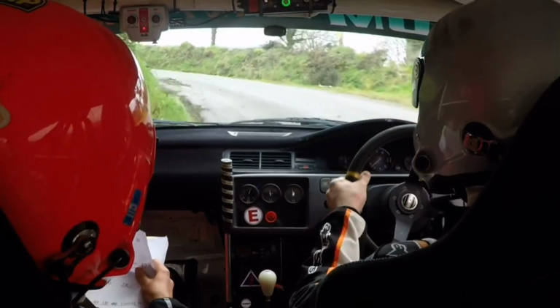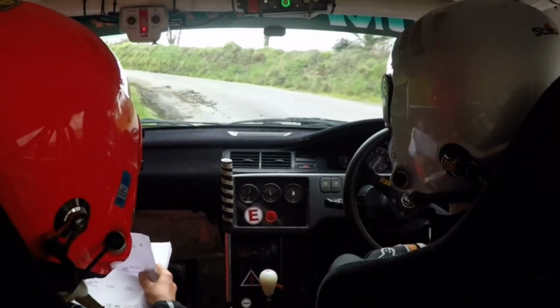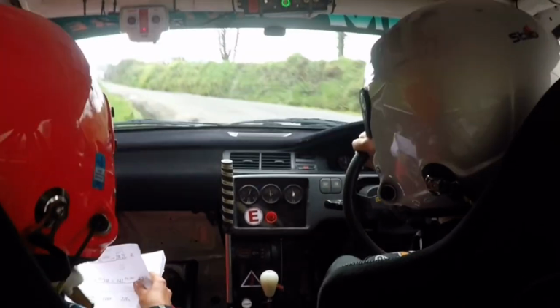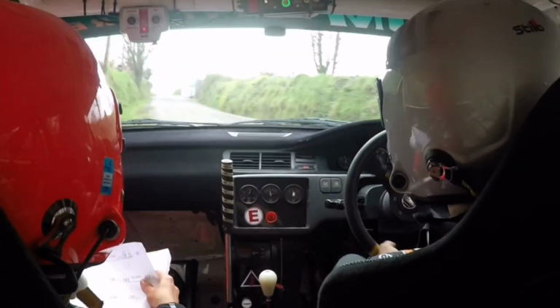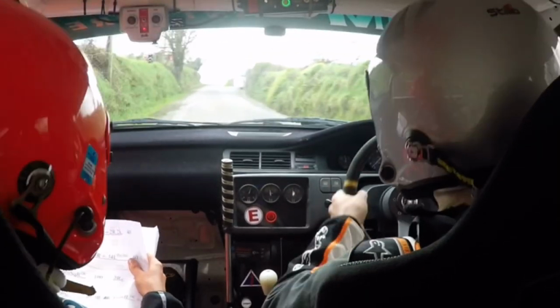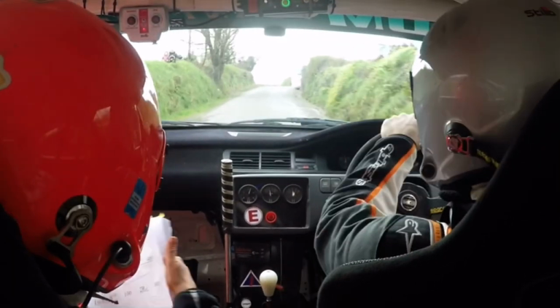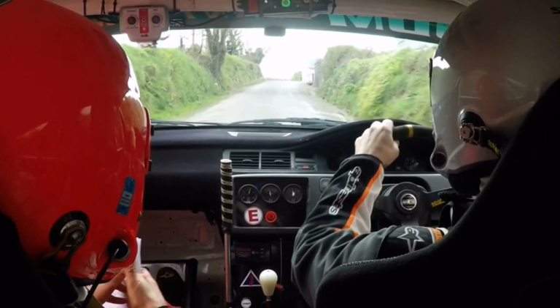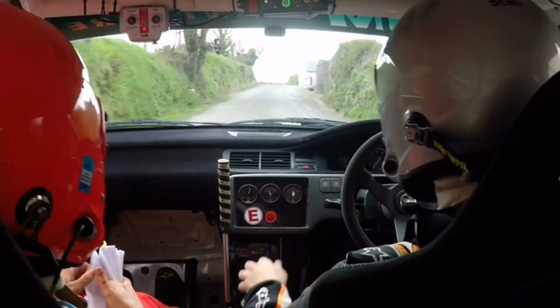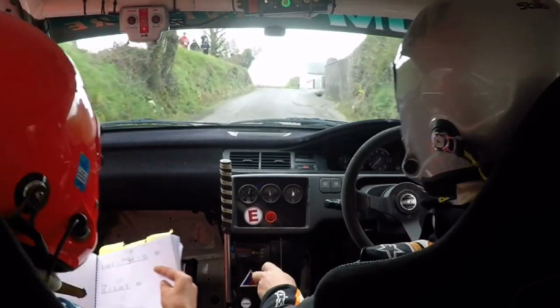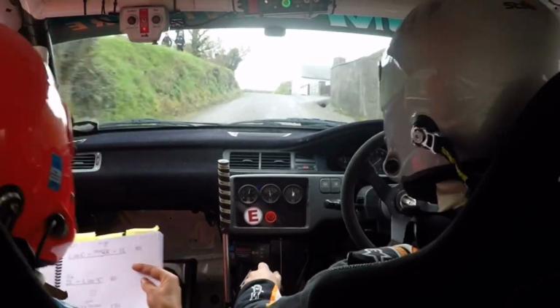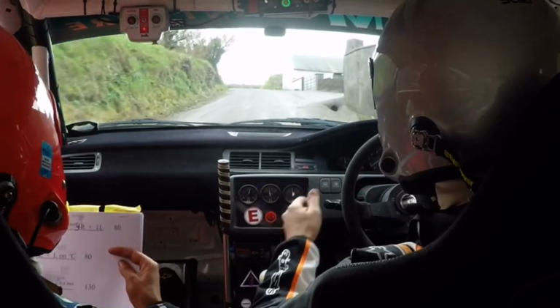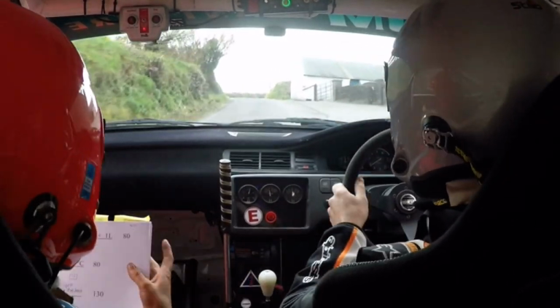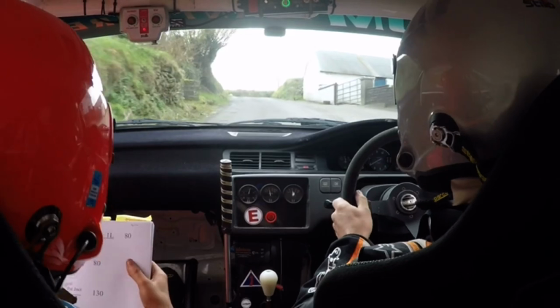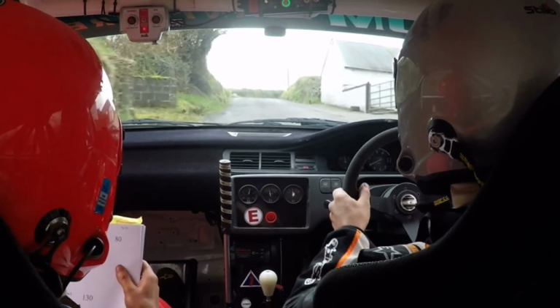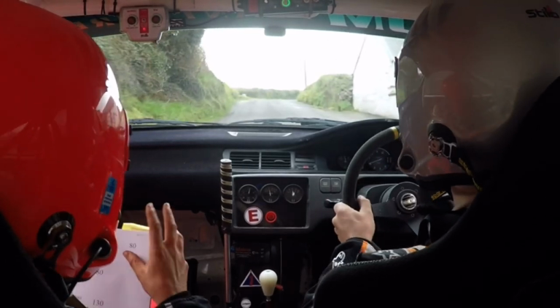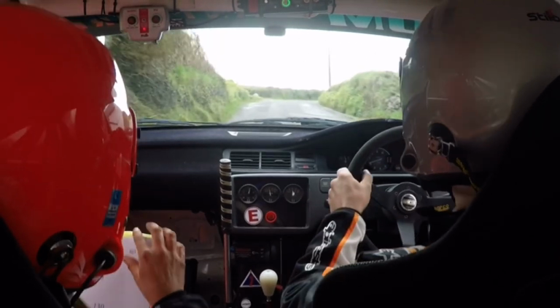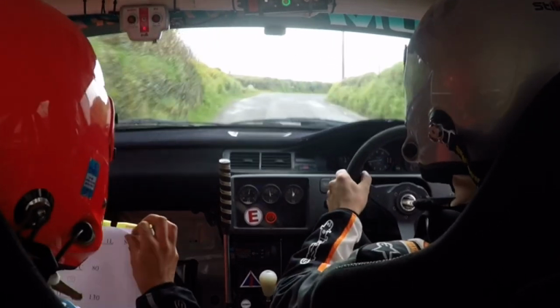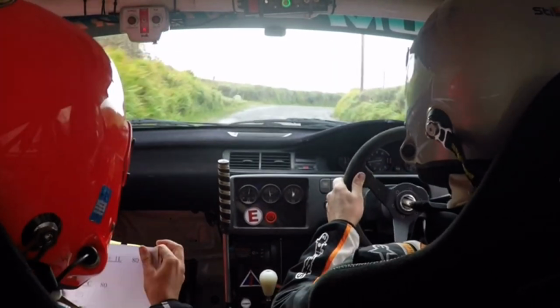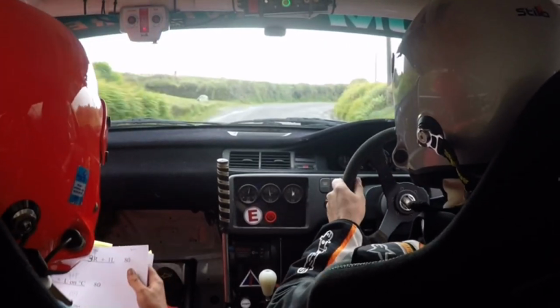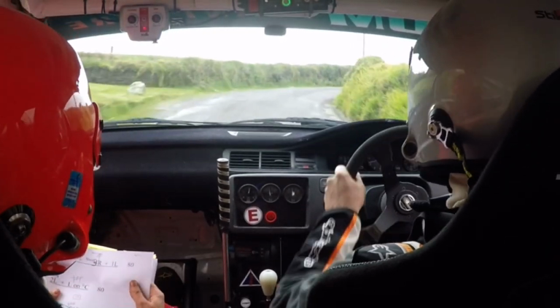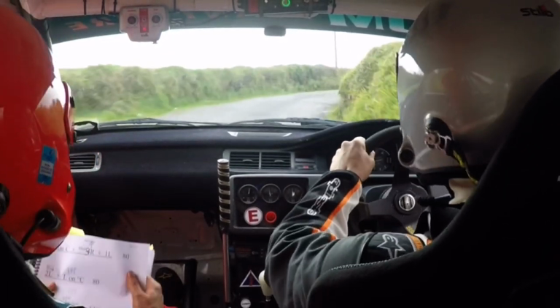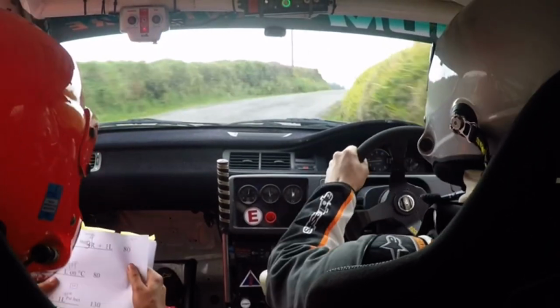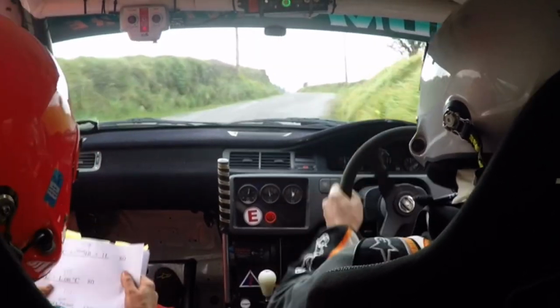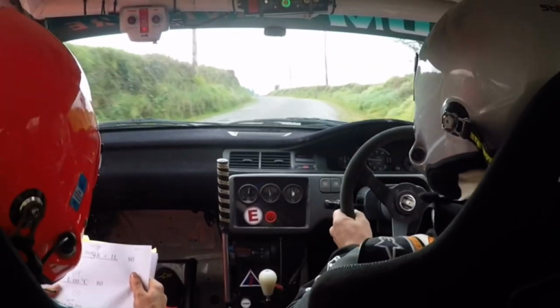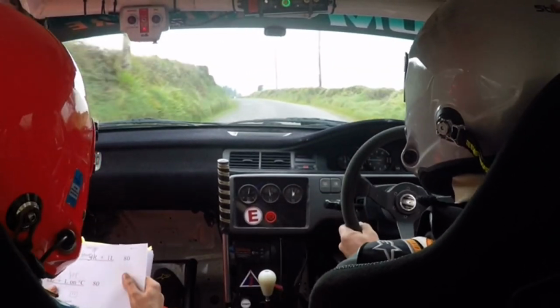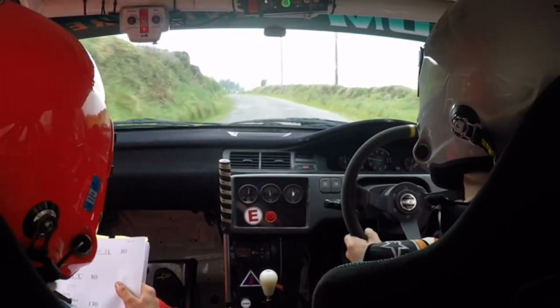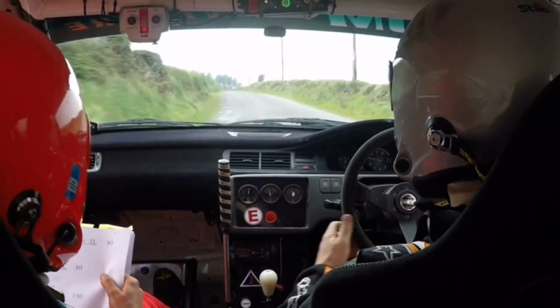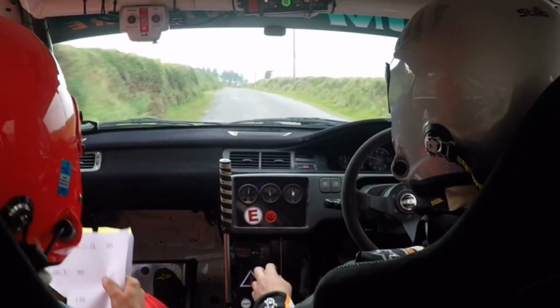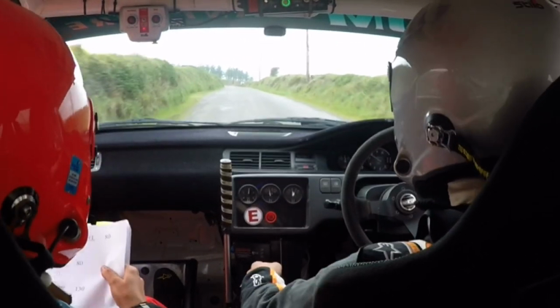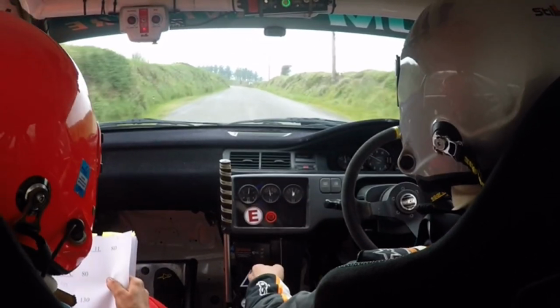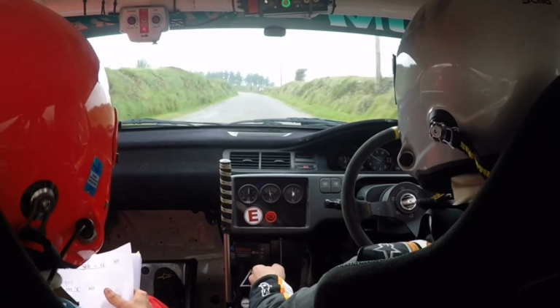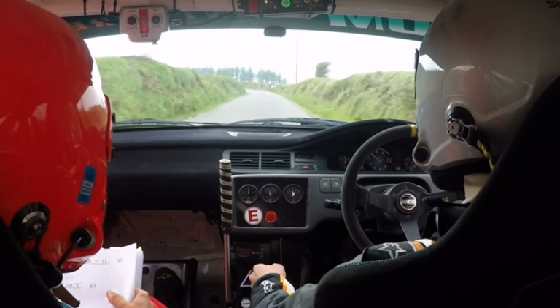40. Left on crest, short 3 right. 1 left, 80. 2 left and left on black crest, 80.